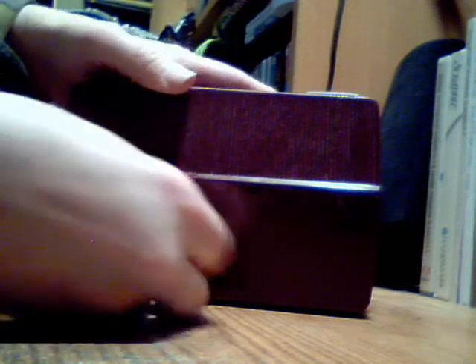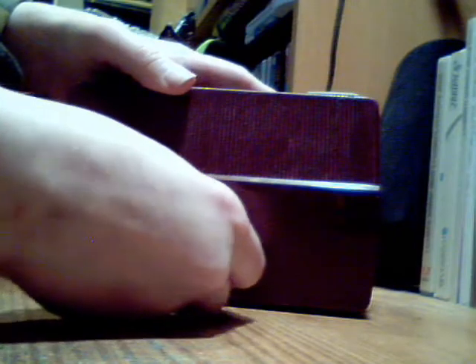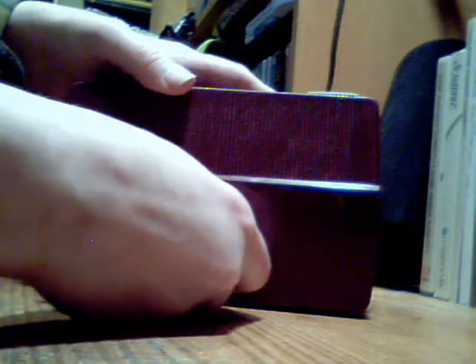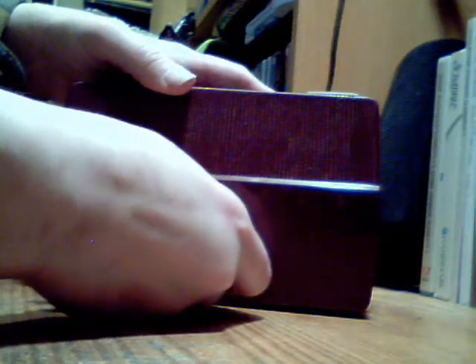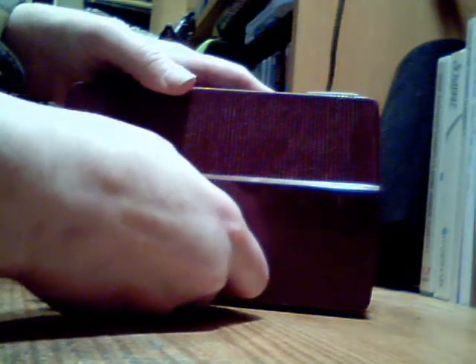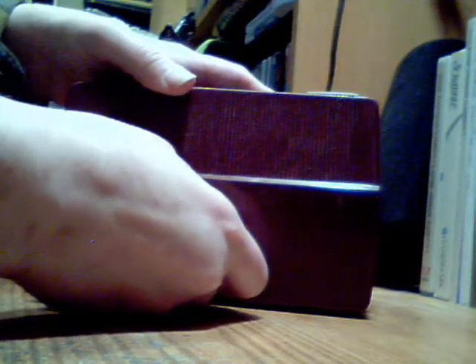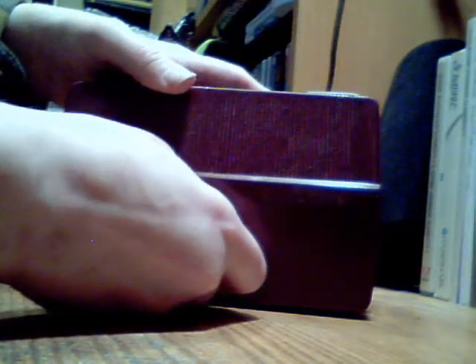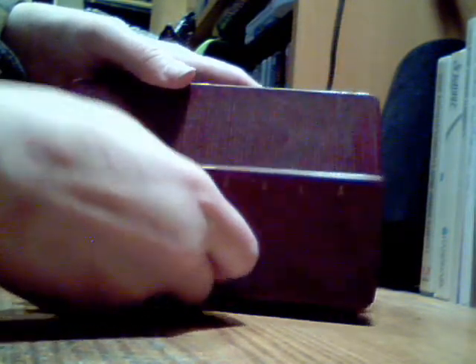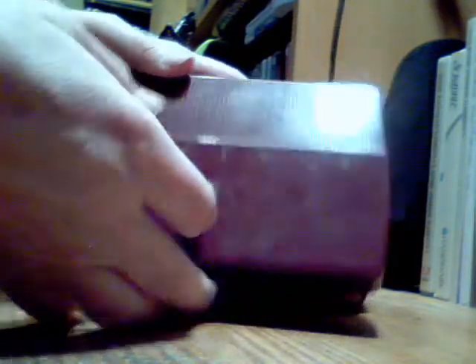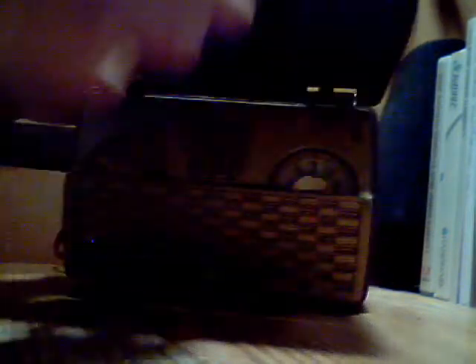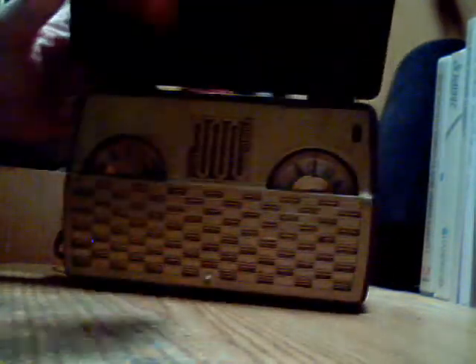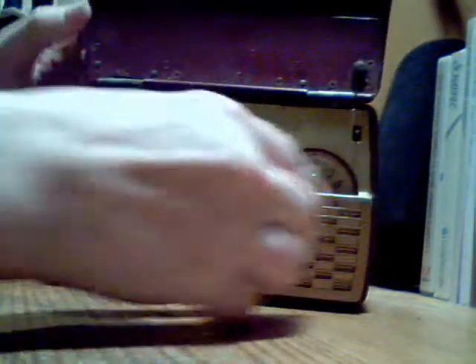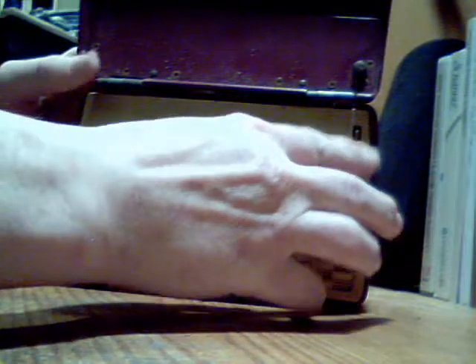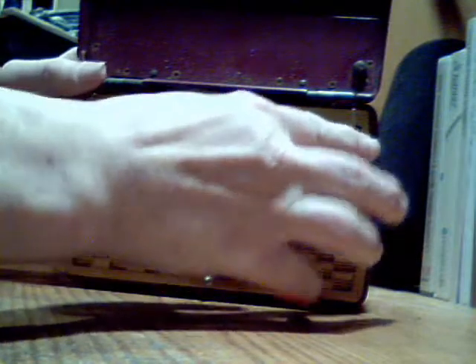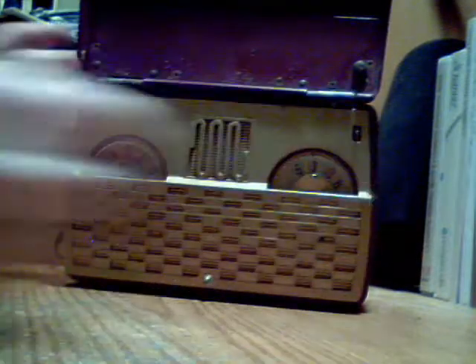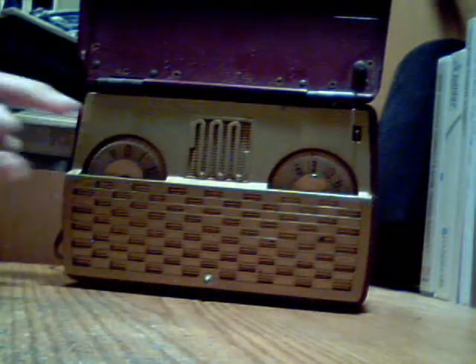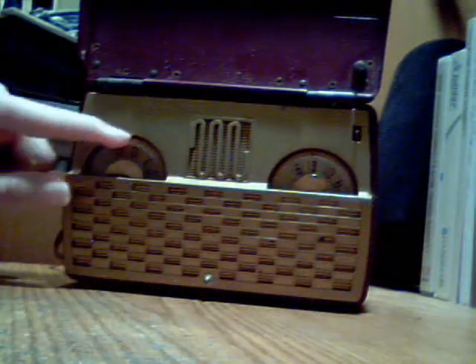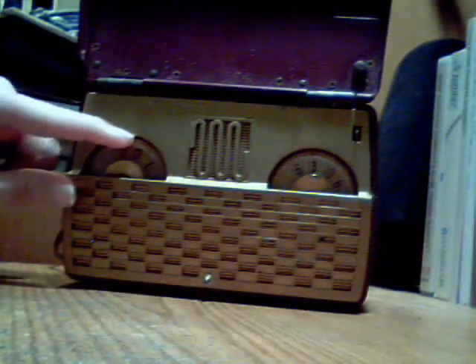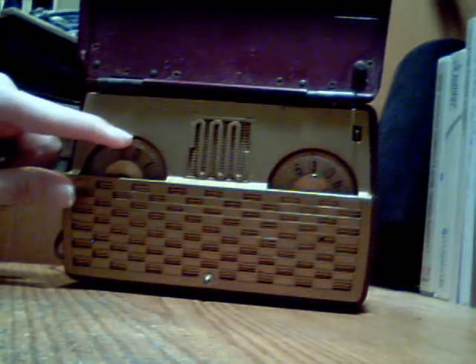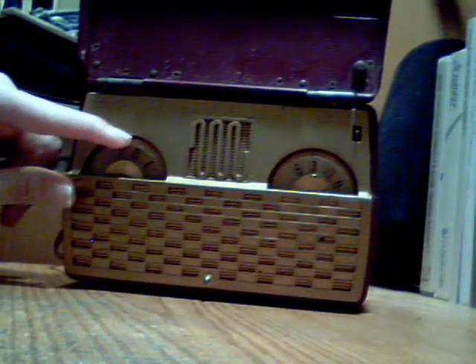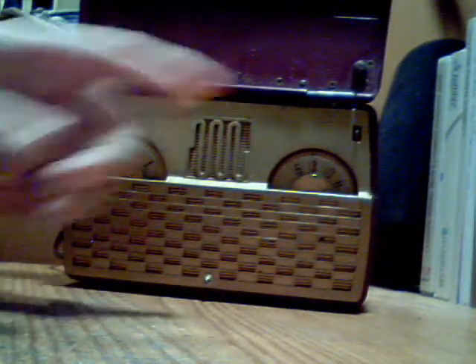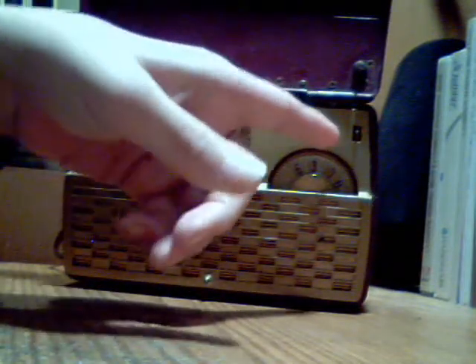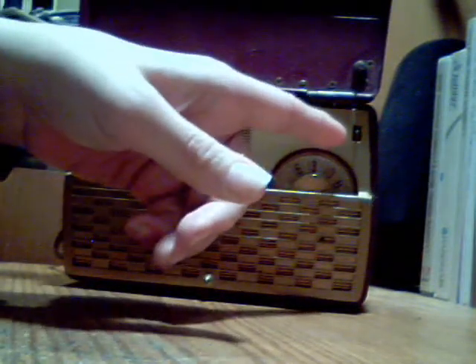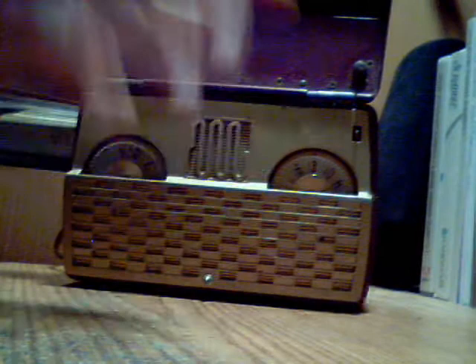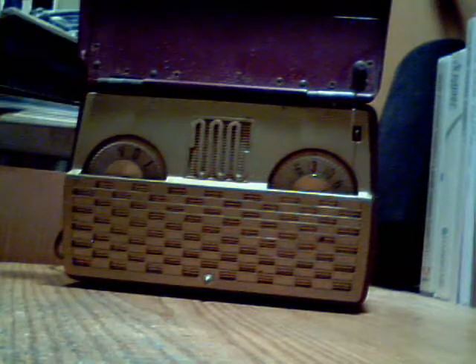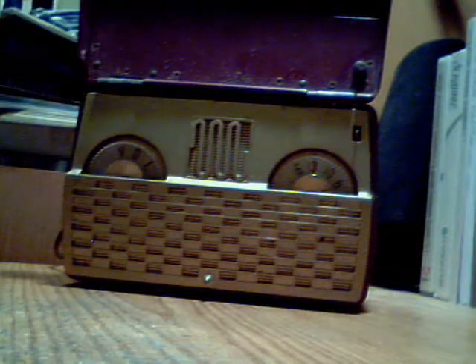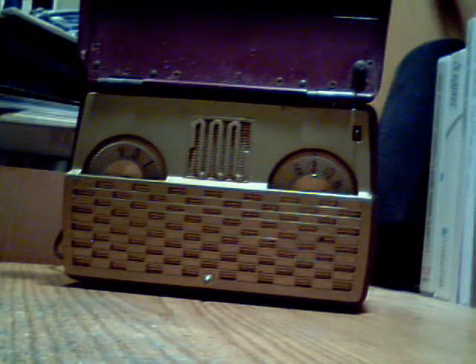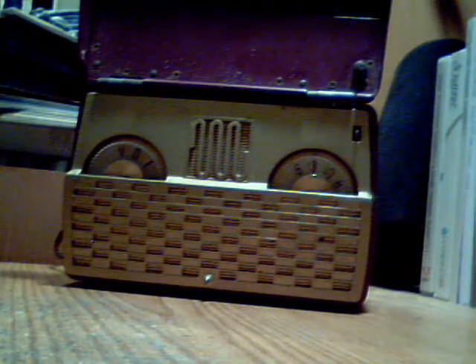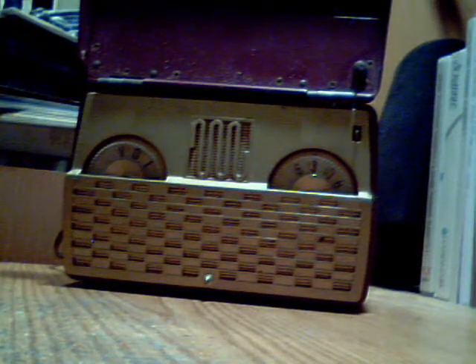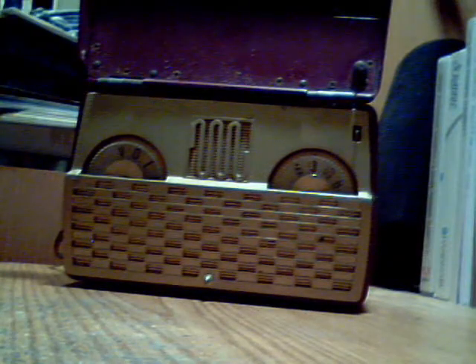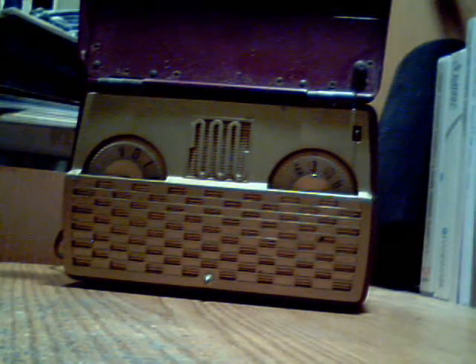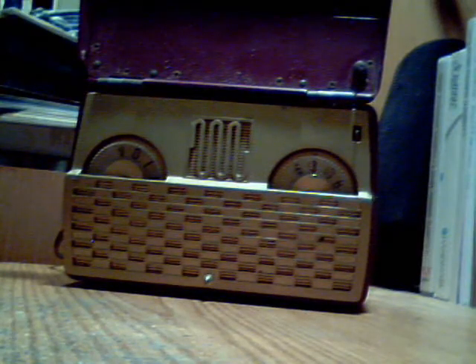If you want to turn it on, lift the lid, and this little switch activates and it pops up, and then you get your AM.